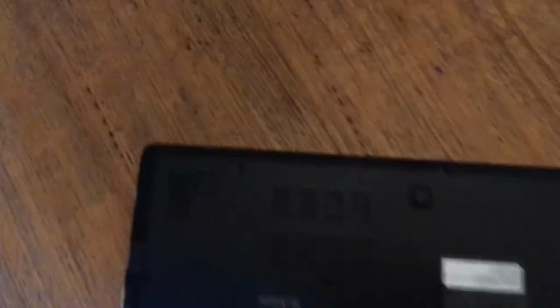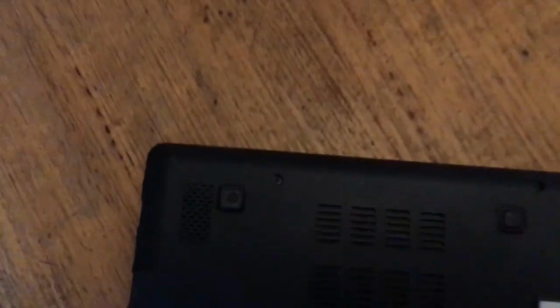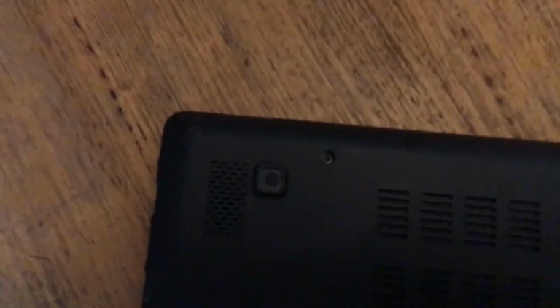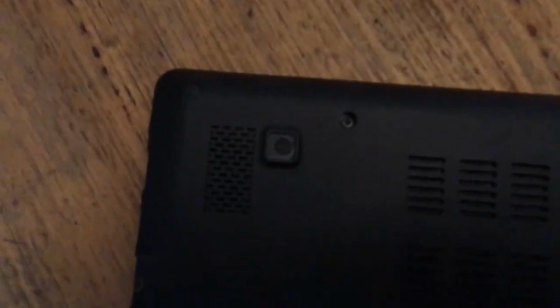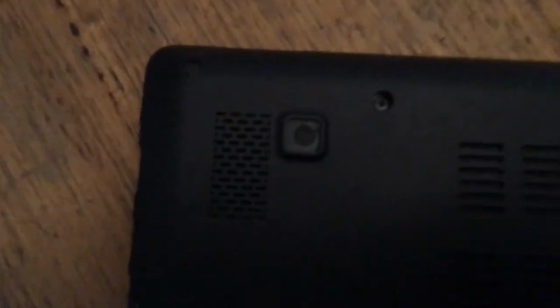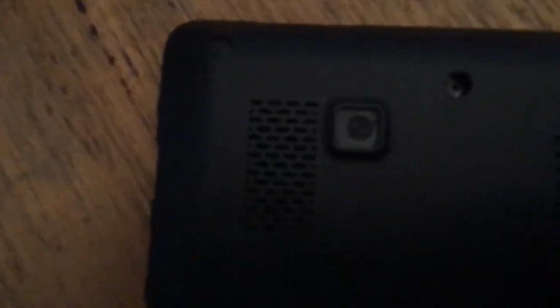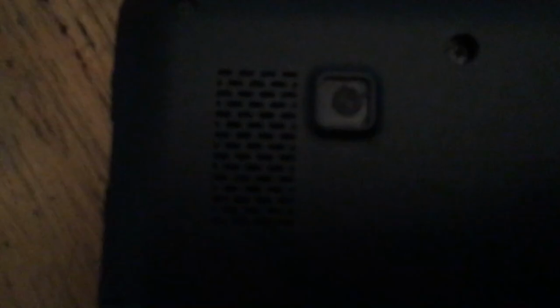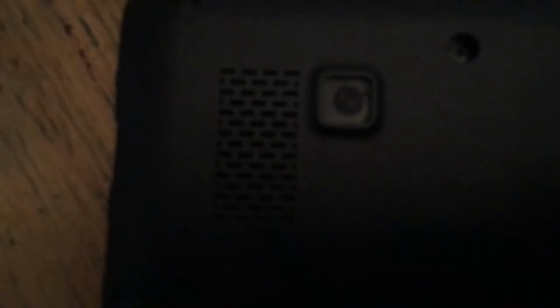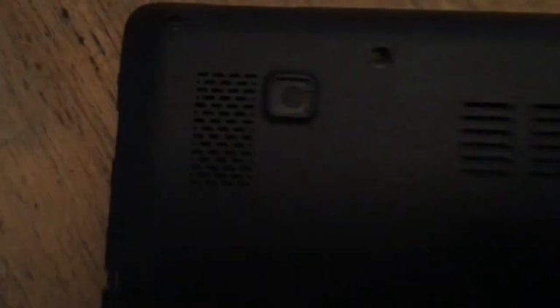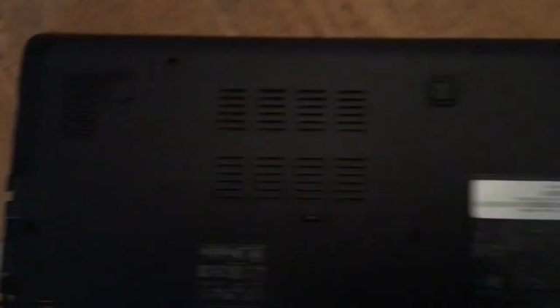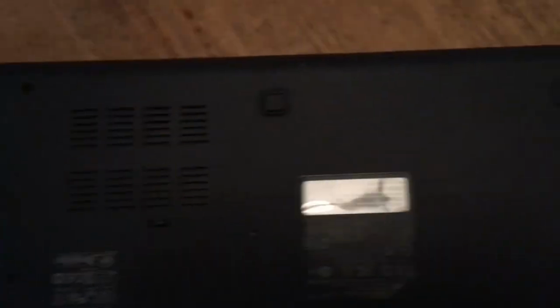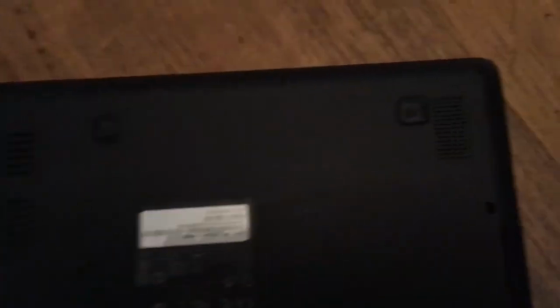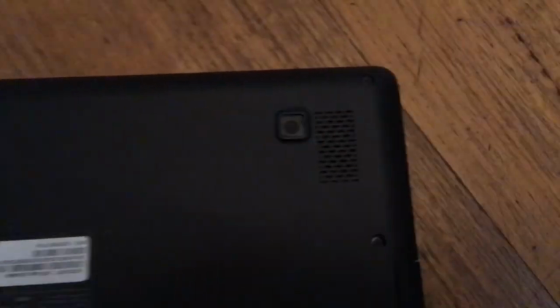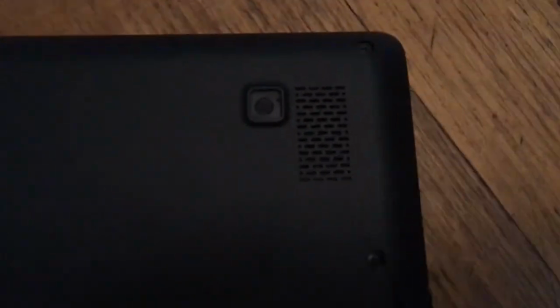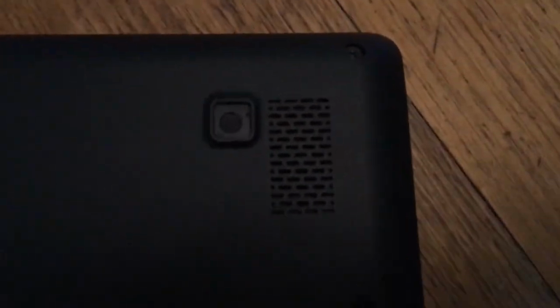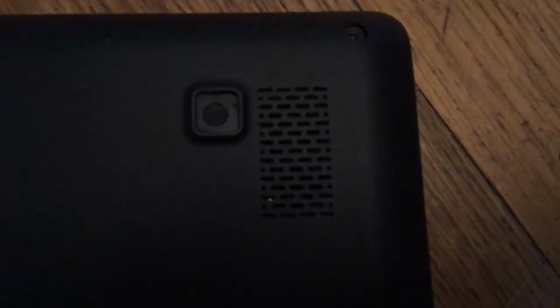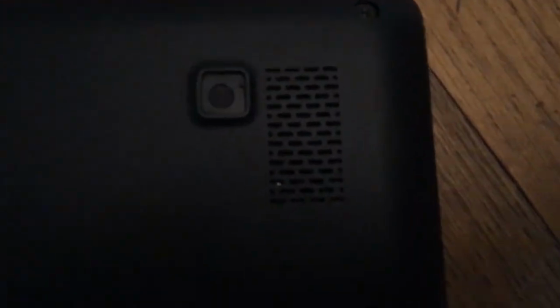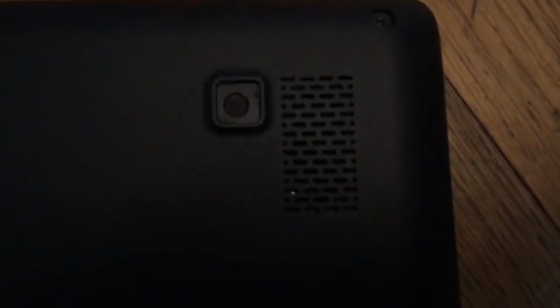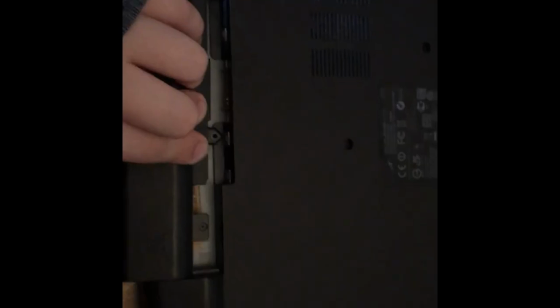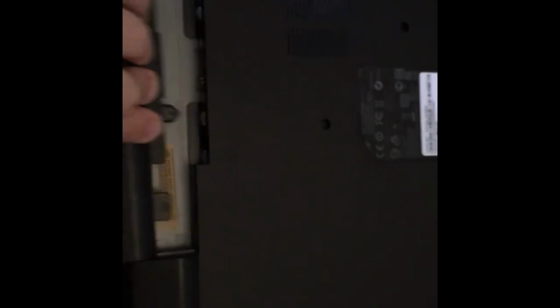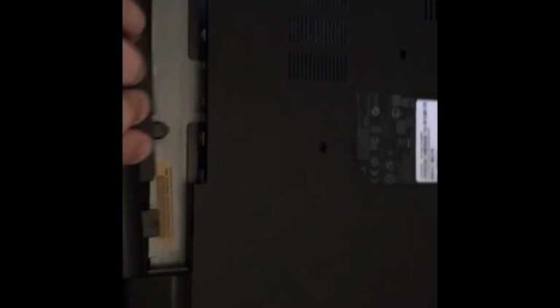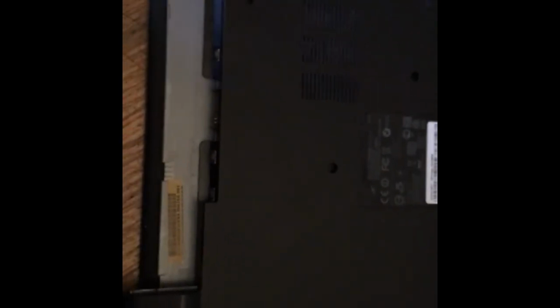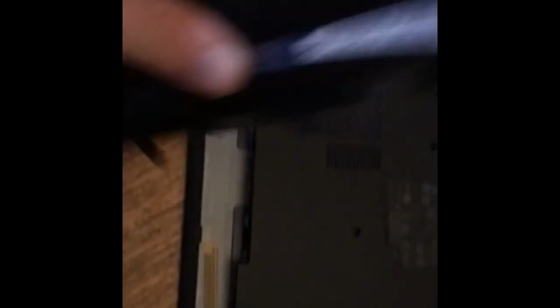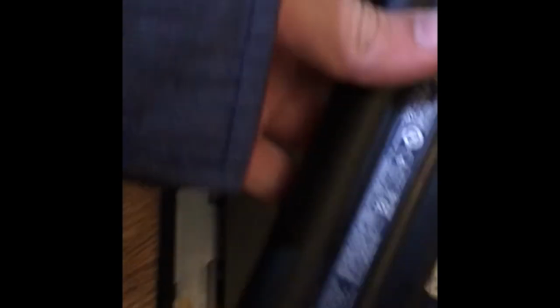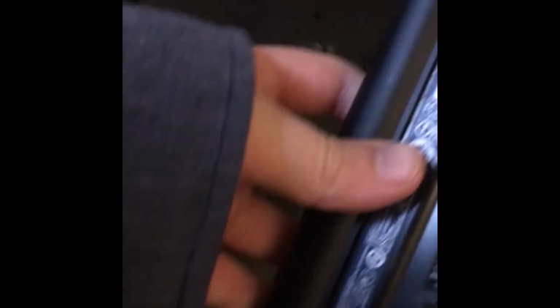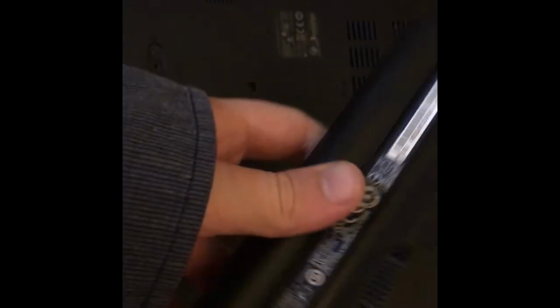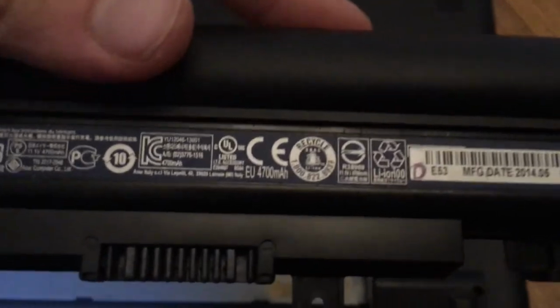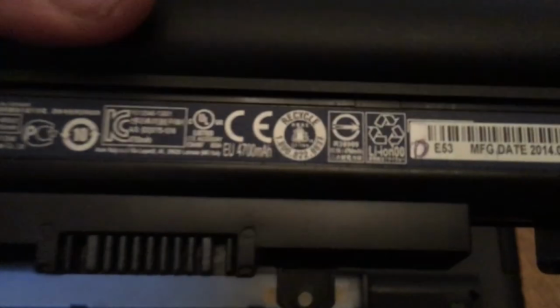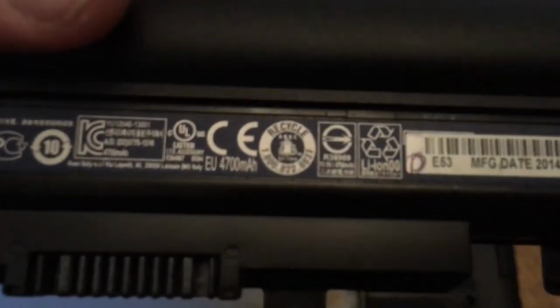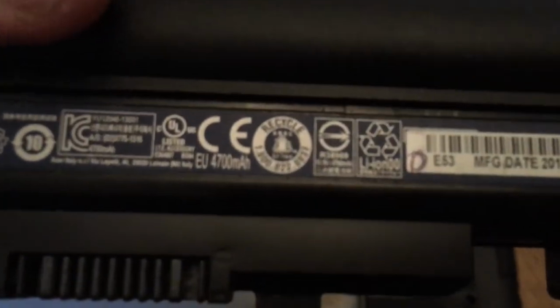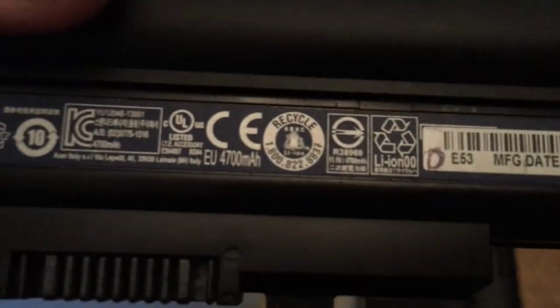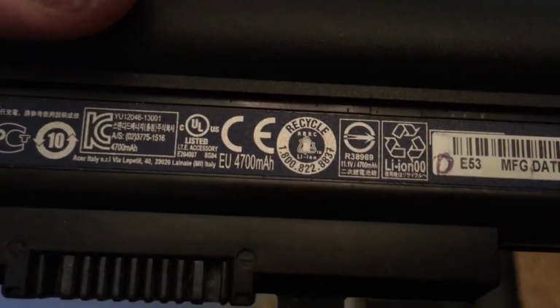On the bottom there are two presumably 0.5 watt speakers. There is also a removable battery with plenty of power for long use.